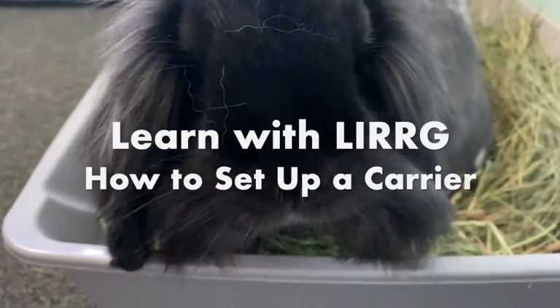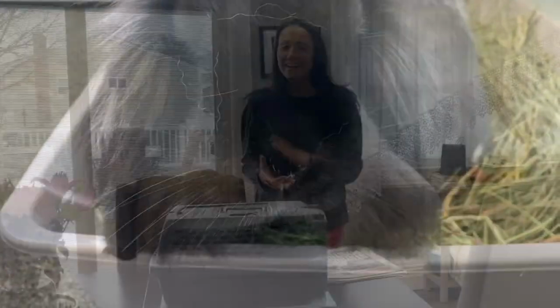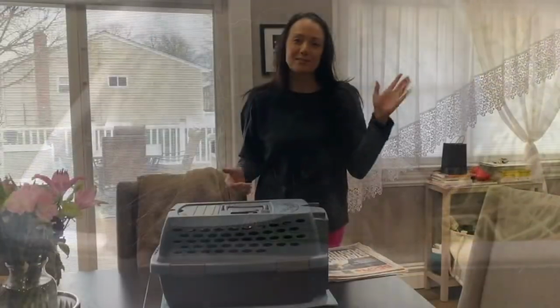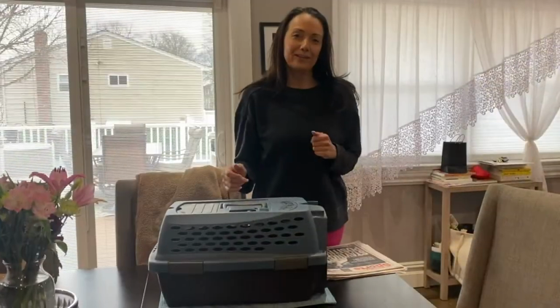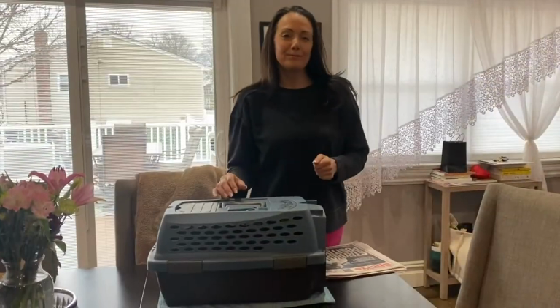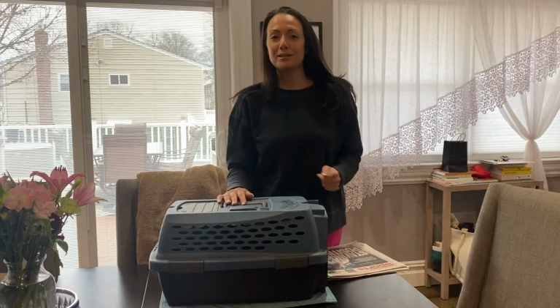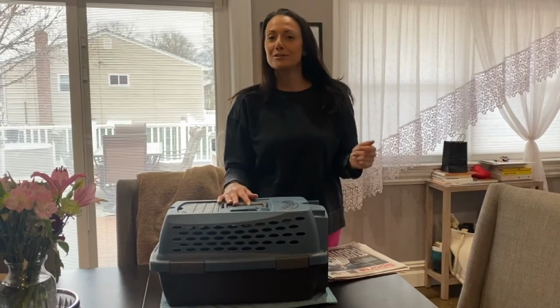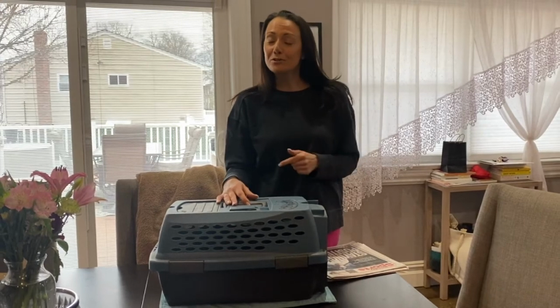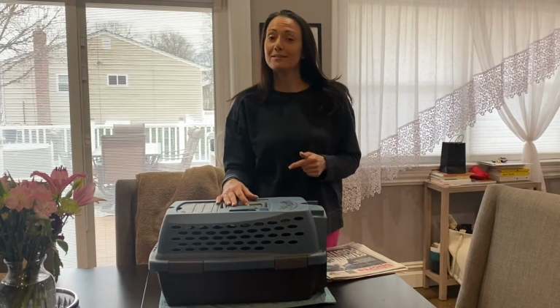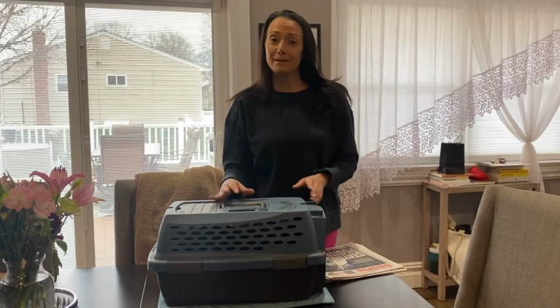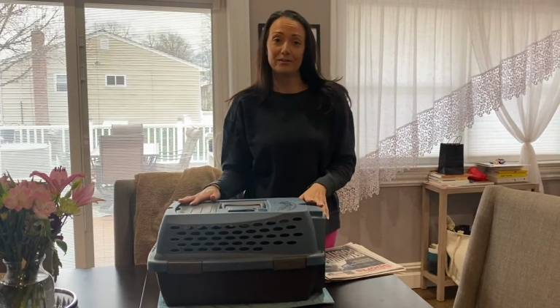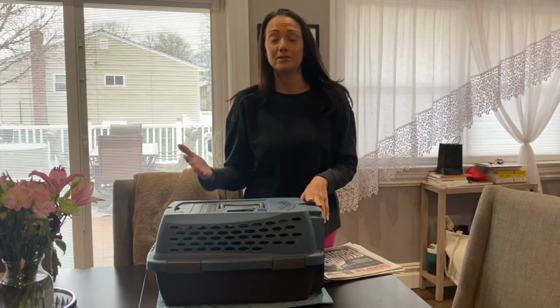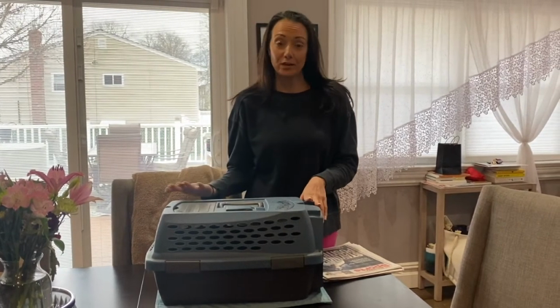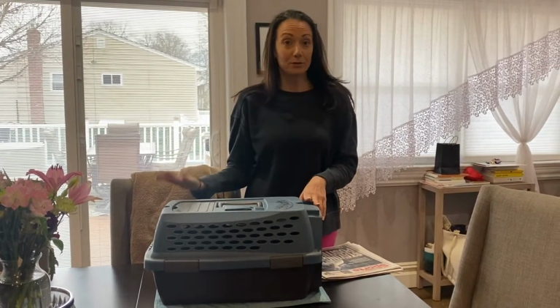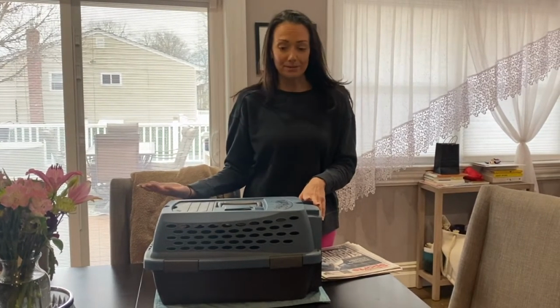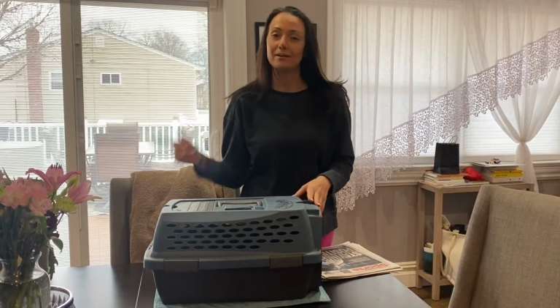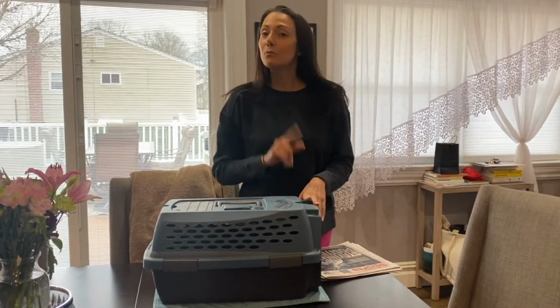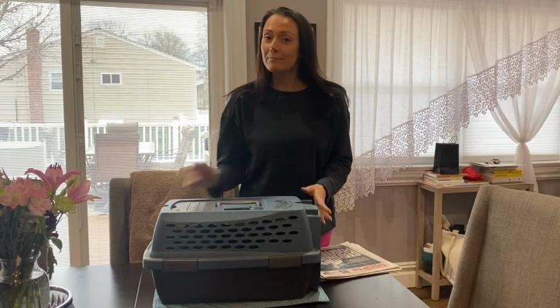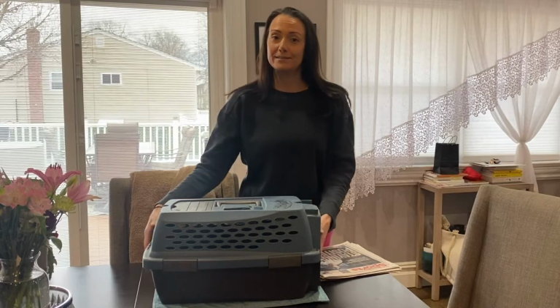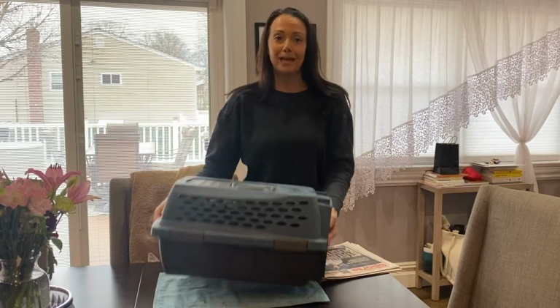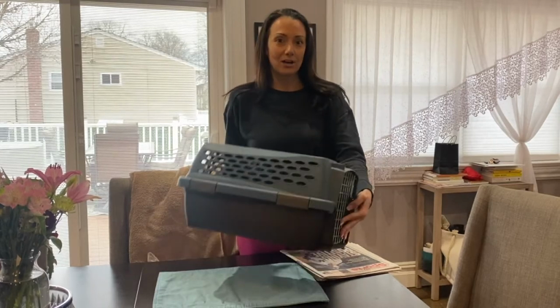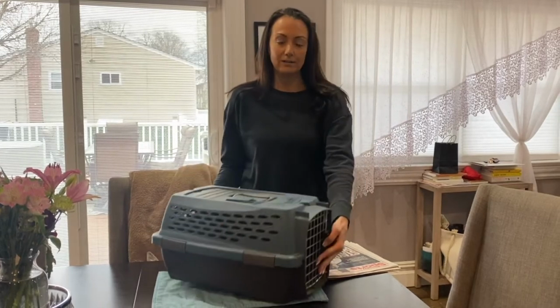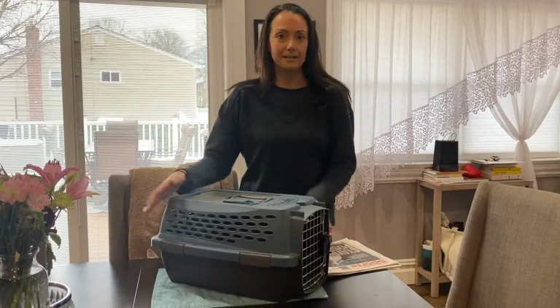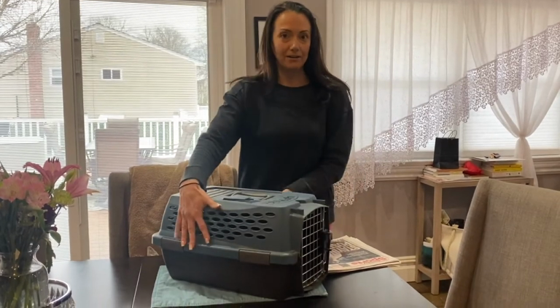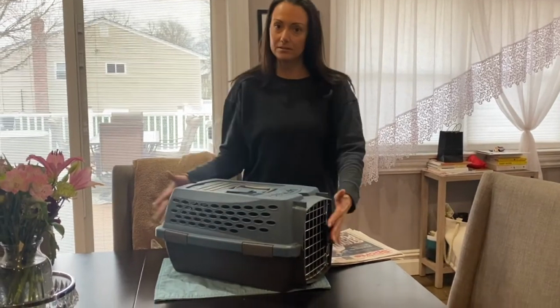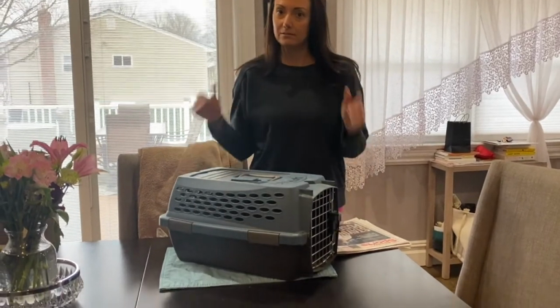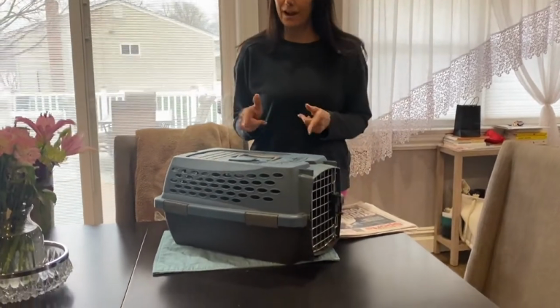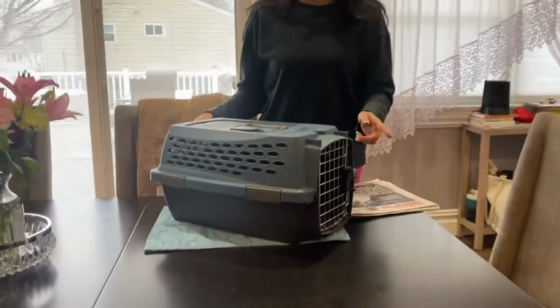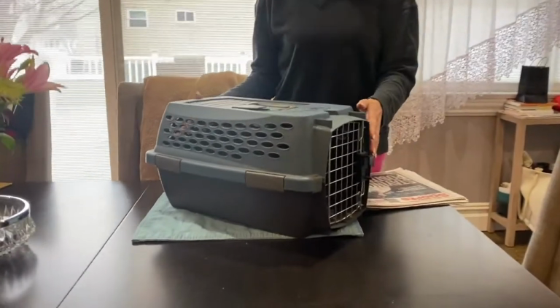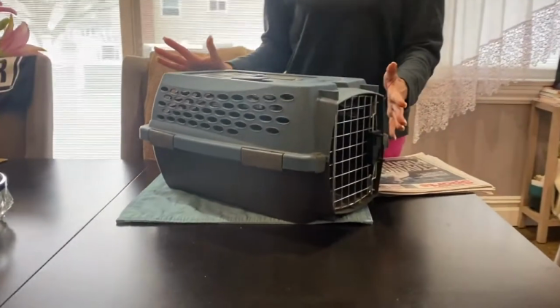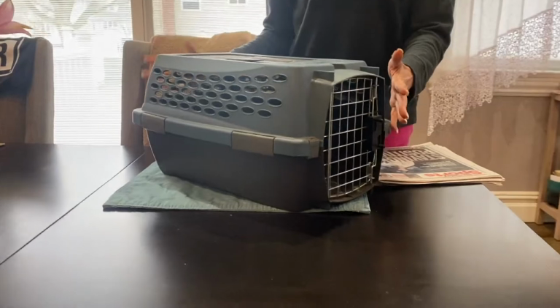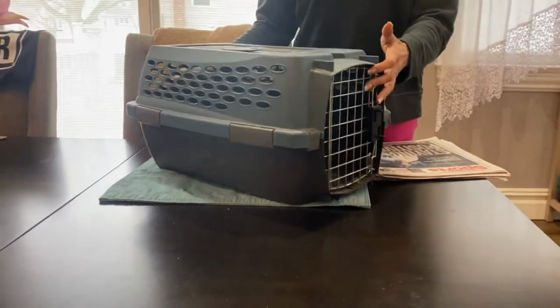Hi, it's Denise from Long Island Rabbit Rescue, here to show you how to set up a carrier for when you need to transport your rabbit somewhere. We recommend the plastic hard-sided carriers for ample protection in case of an emergency.